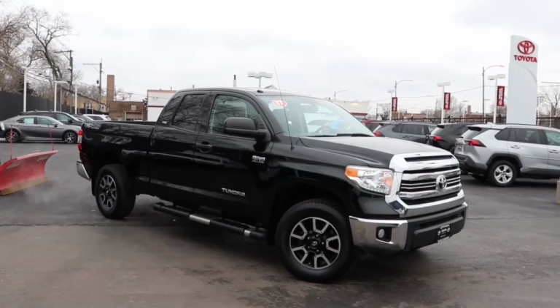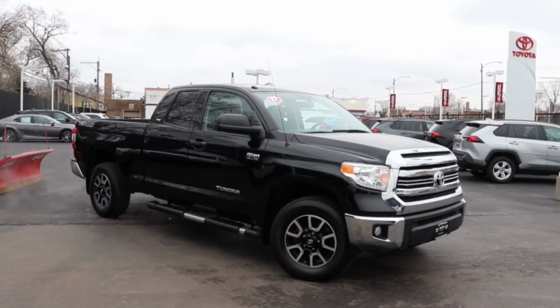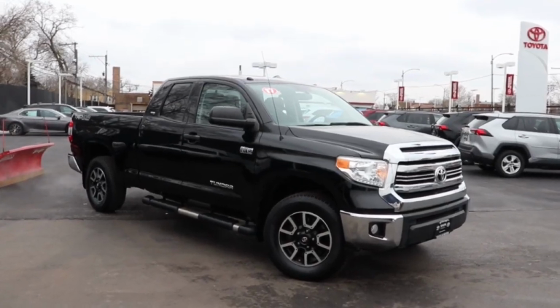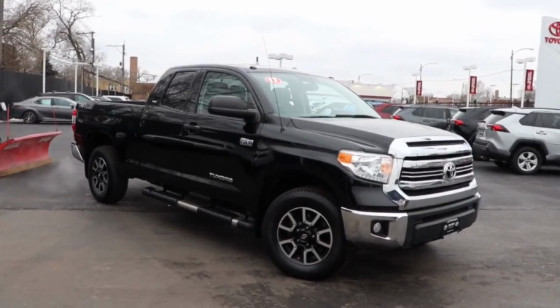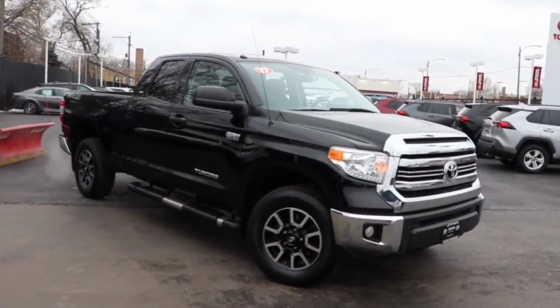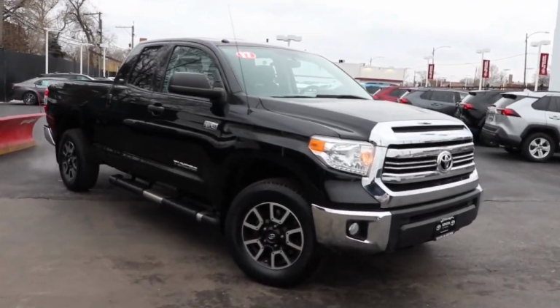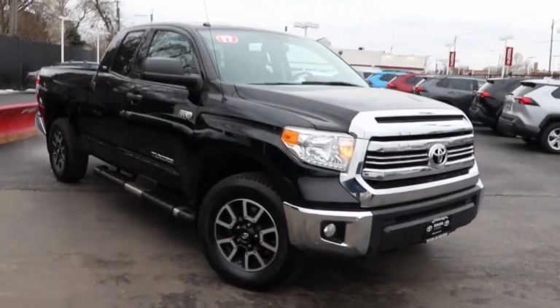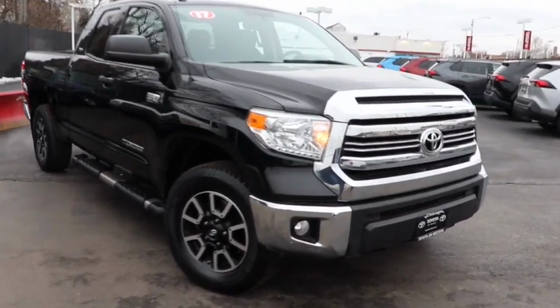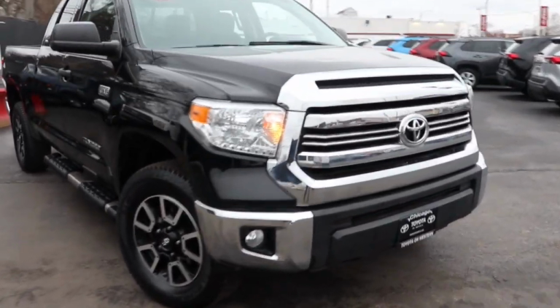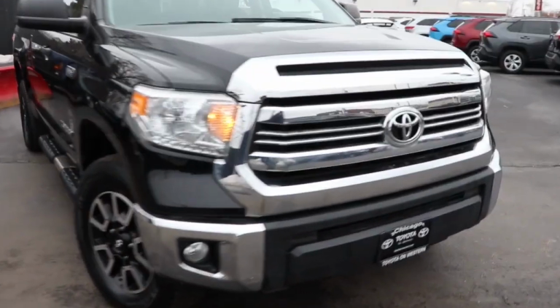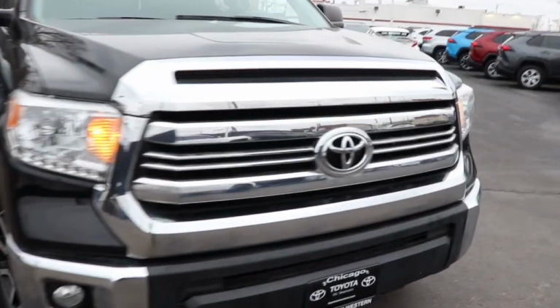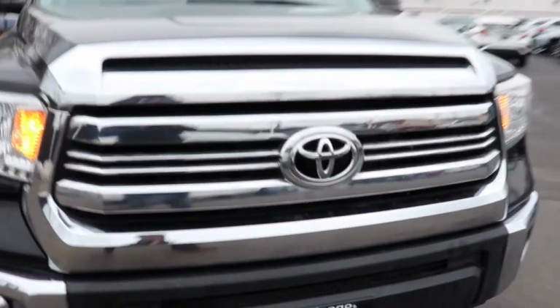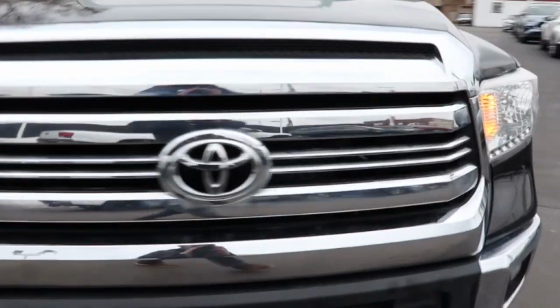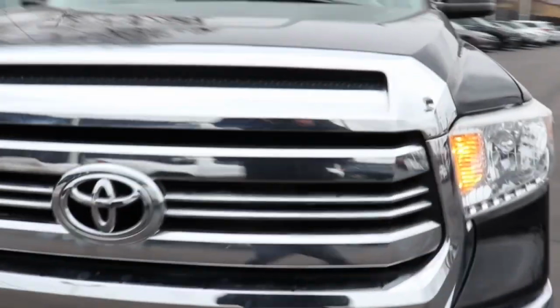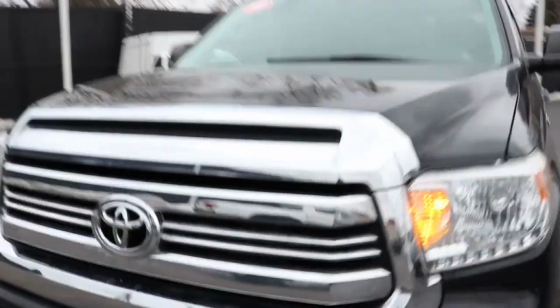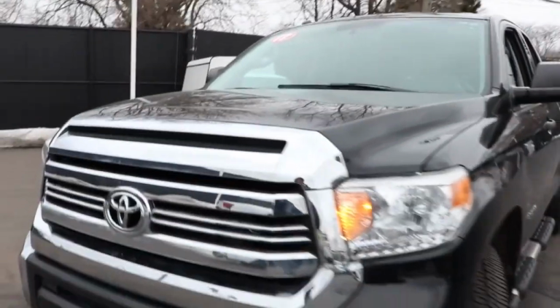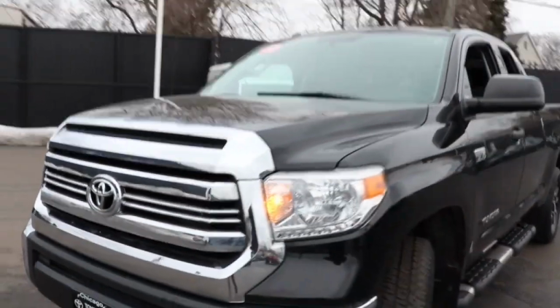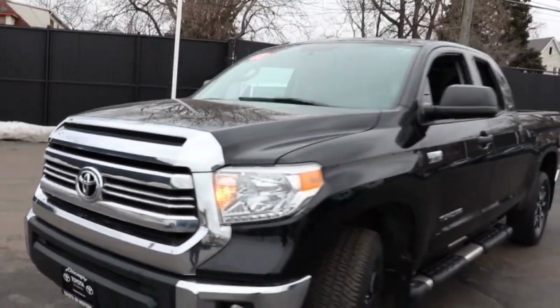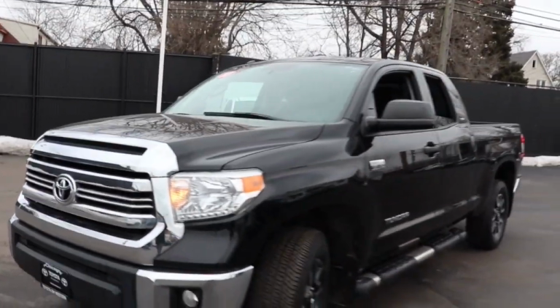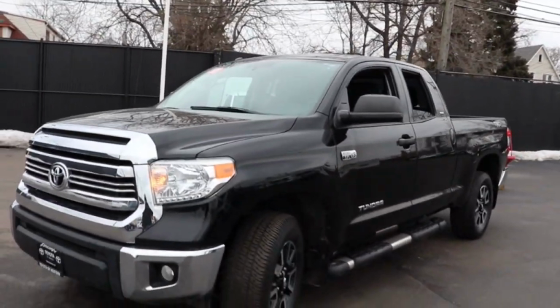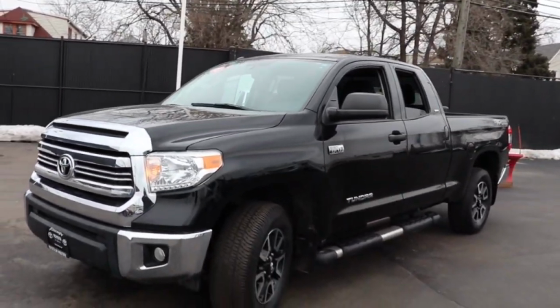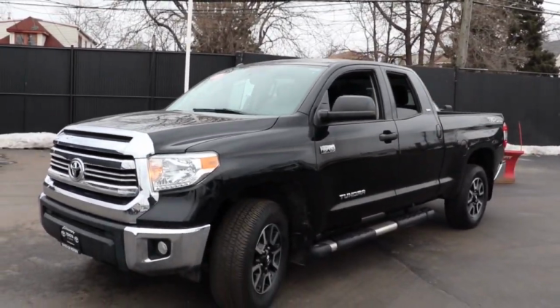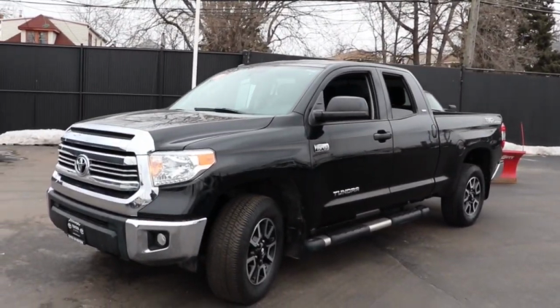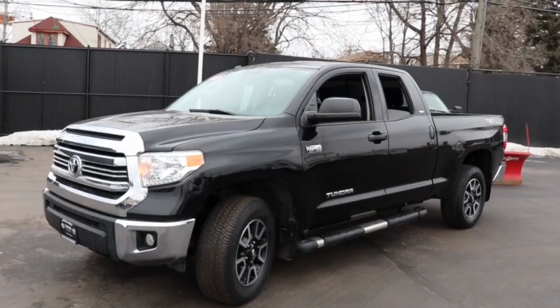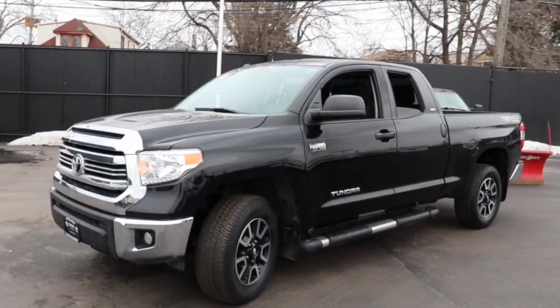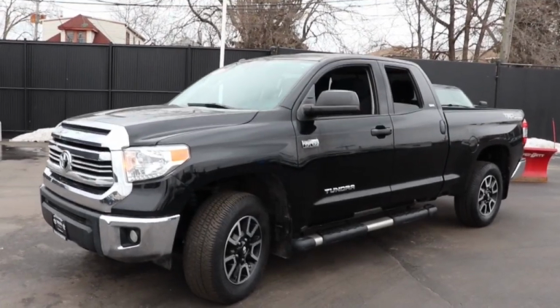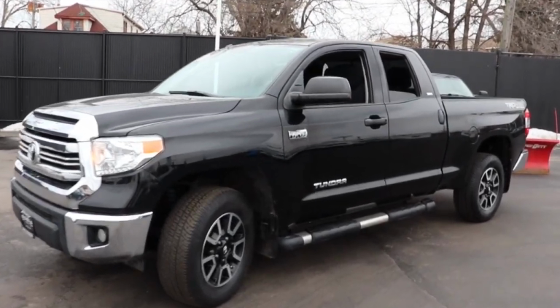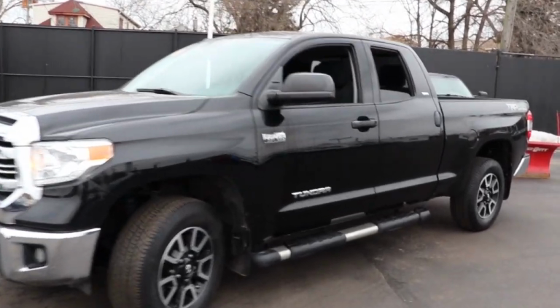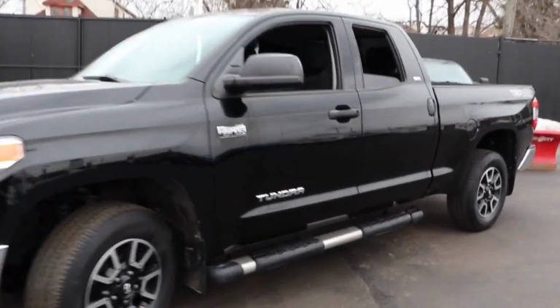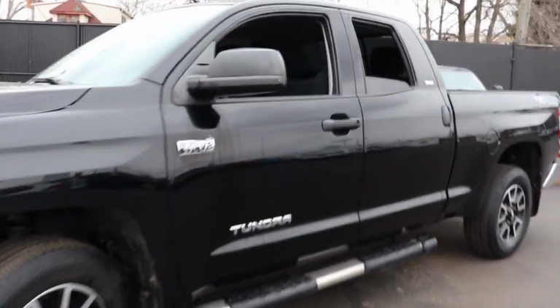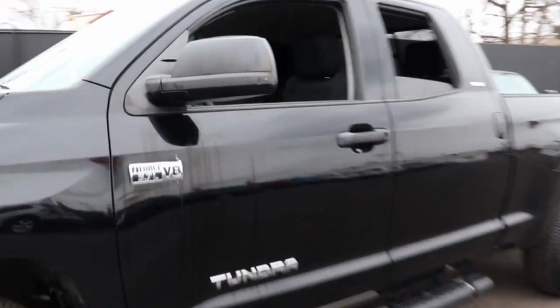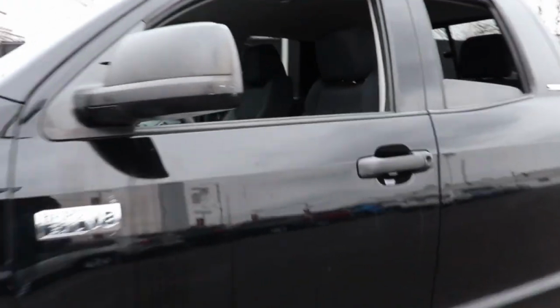This could be the car for you: the 2017 Toyota Tundra. This vehicle still has fewer than 120,000 miles on the clock, so it won't last long. Answer the call to drive boldly into the future.